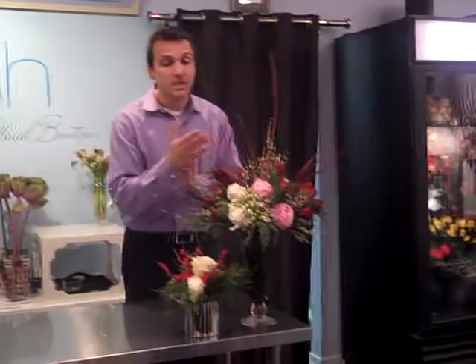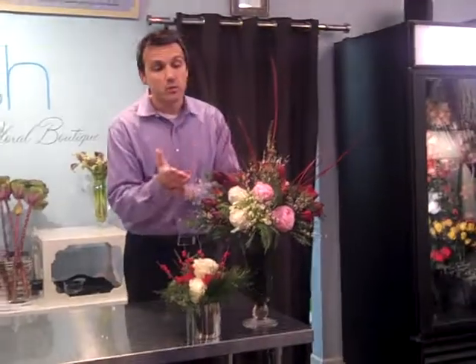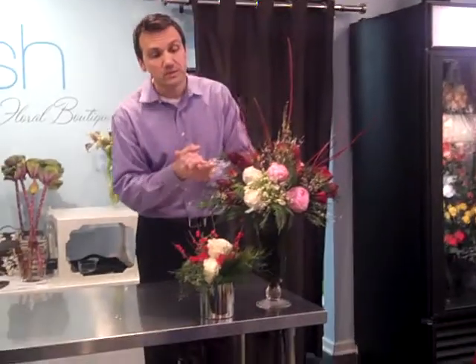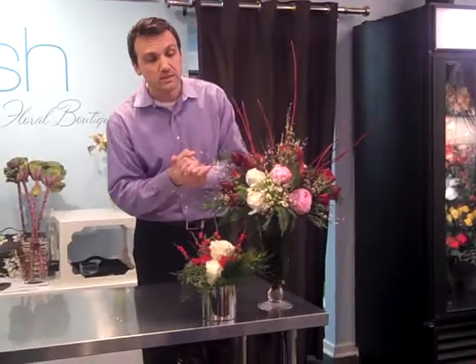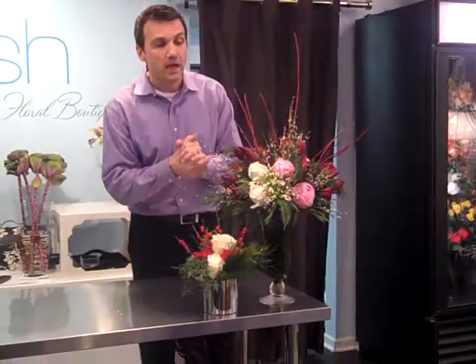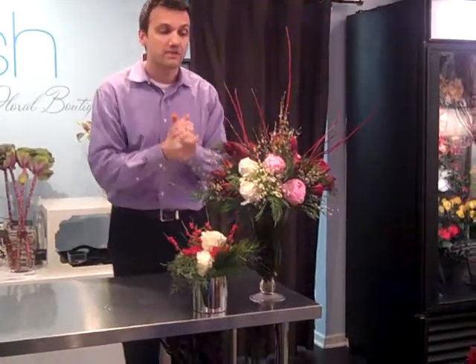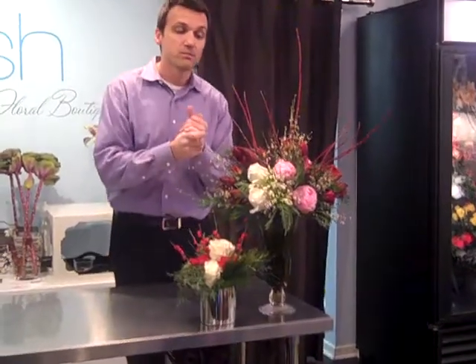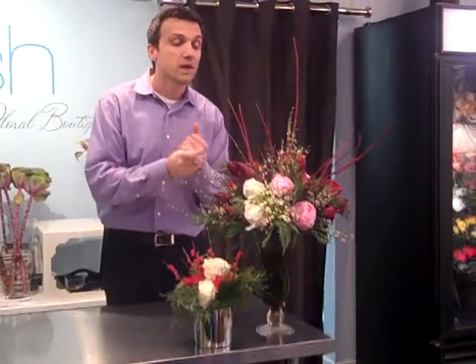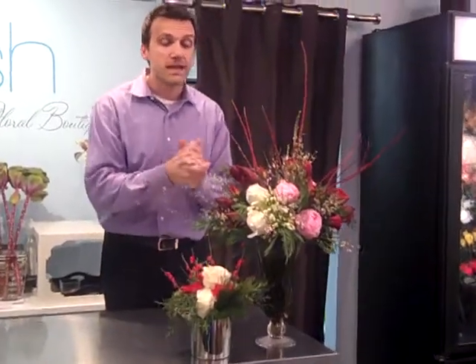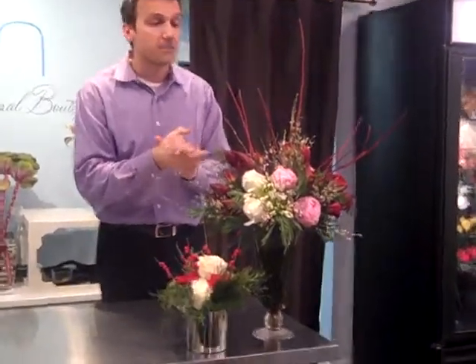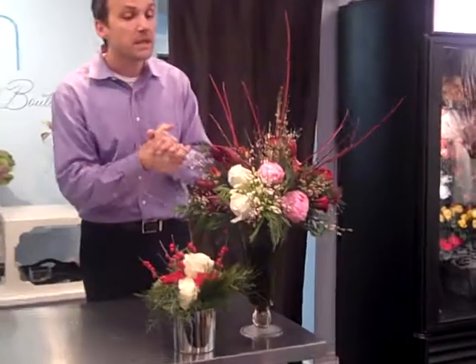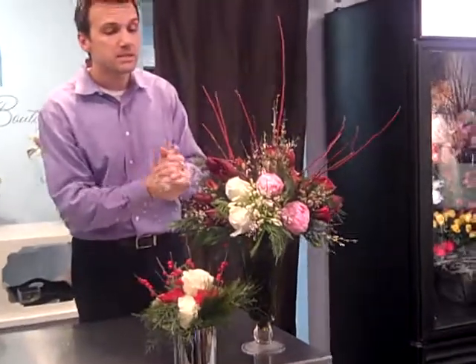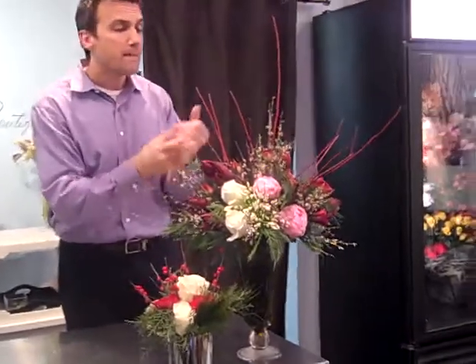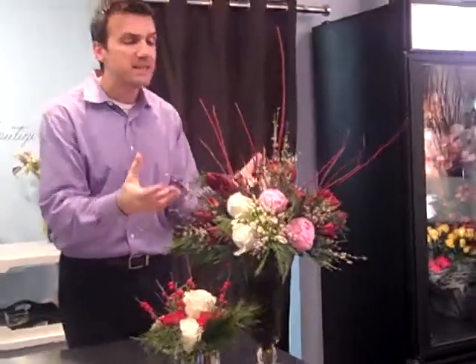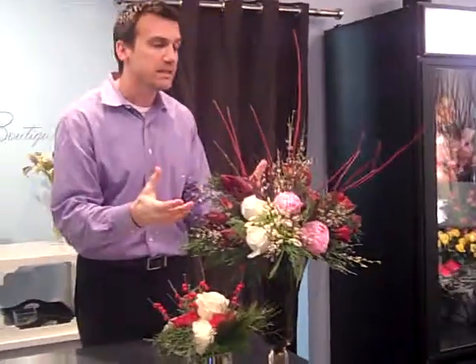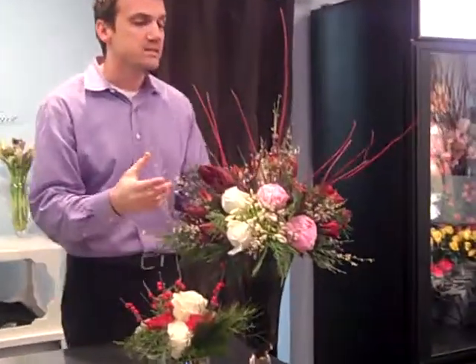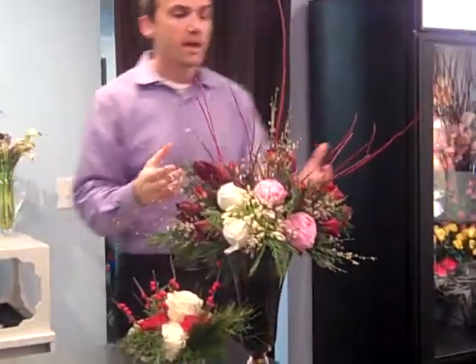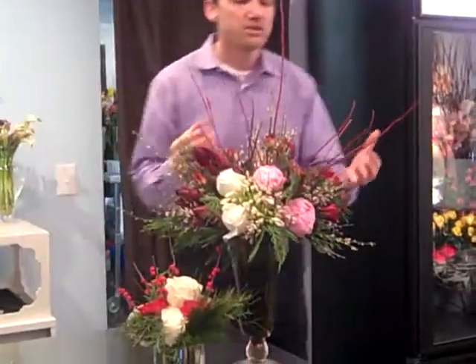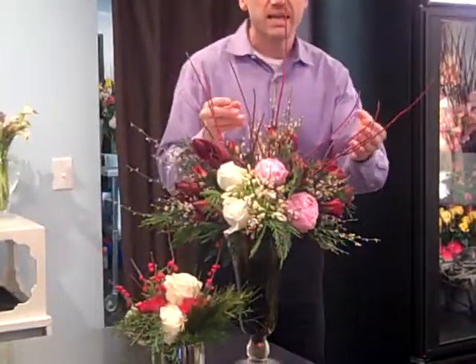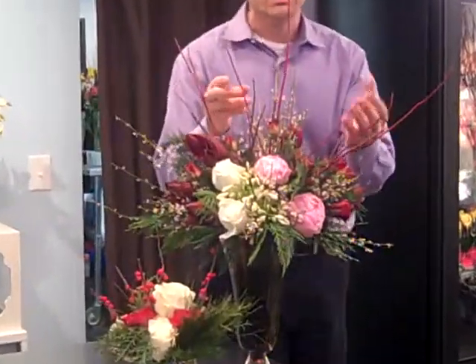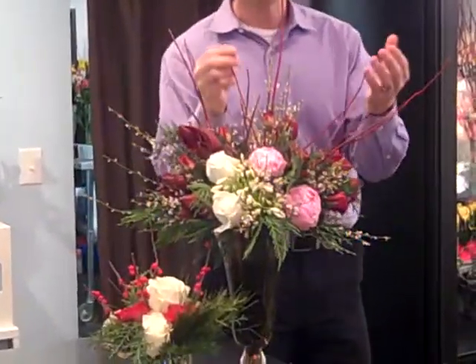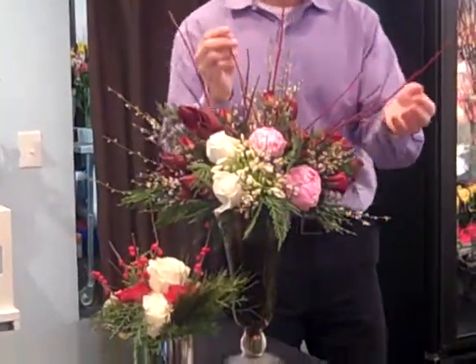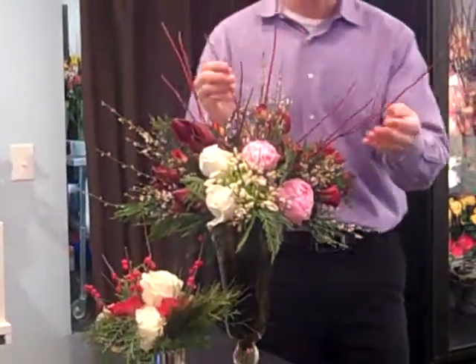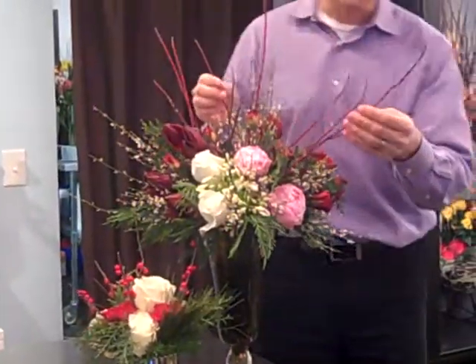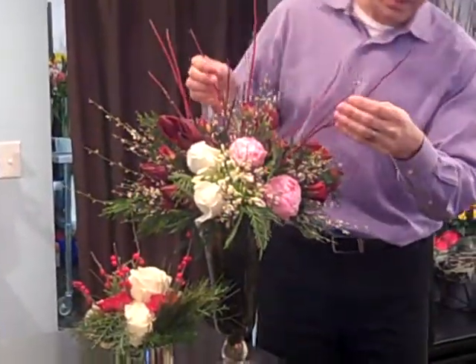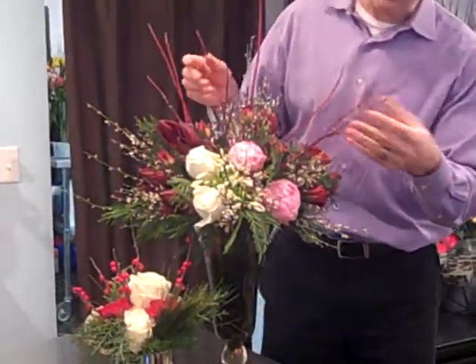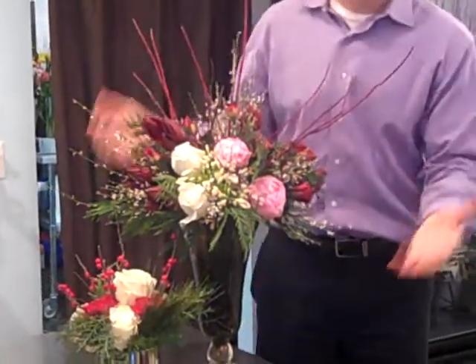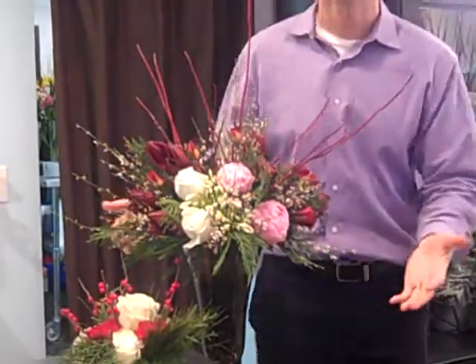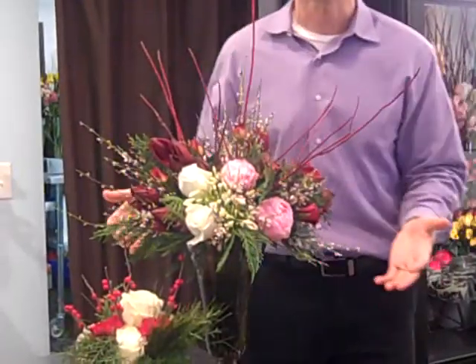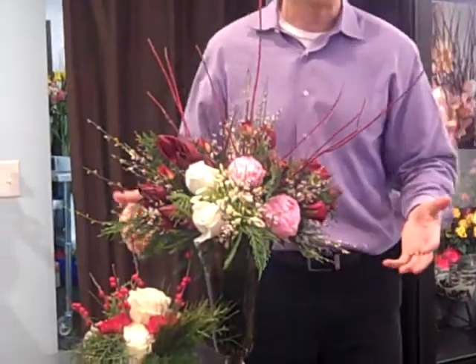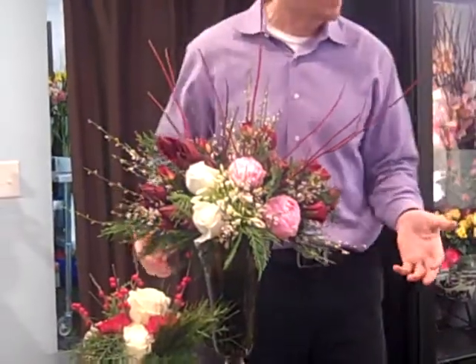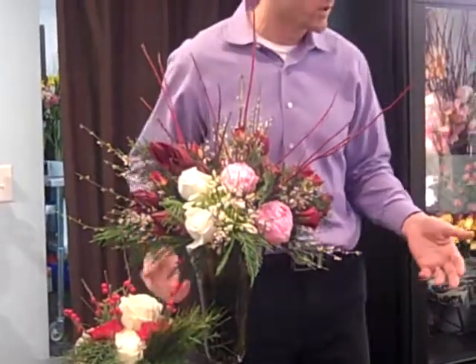We have some amaryllis, some lovely agapanthus, peonies, genesta, and some red dogwood tips here to make this lovely arrangement that I have here.